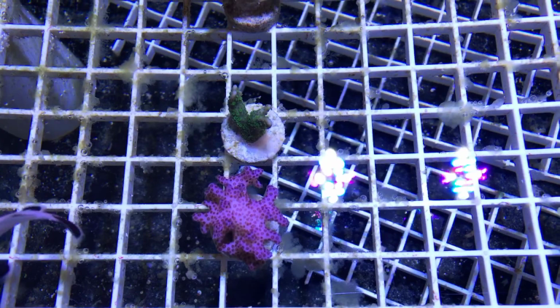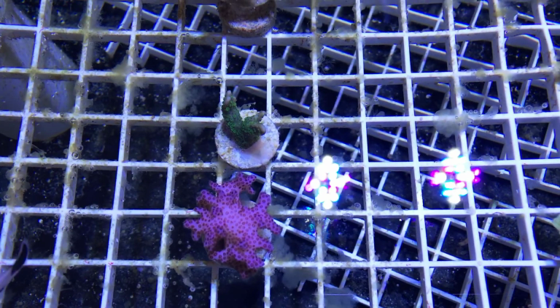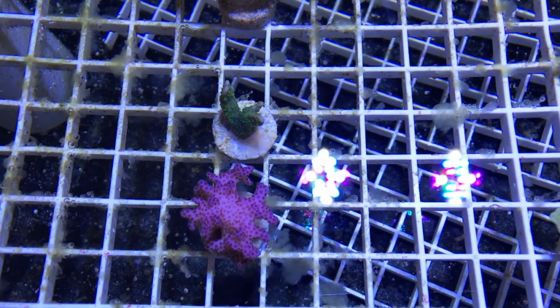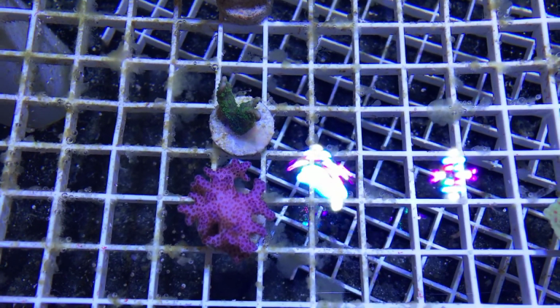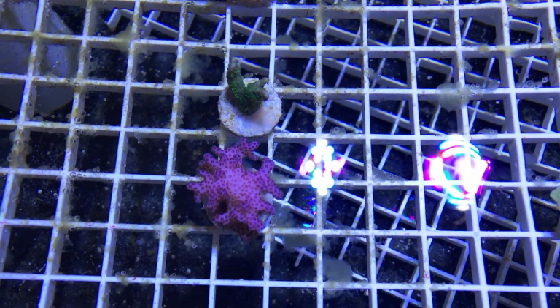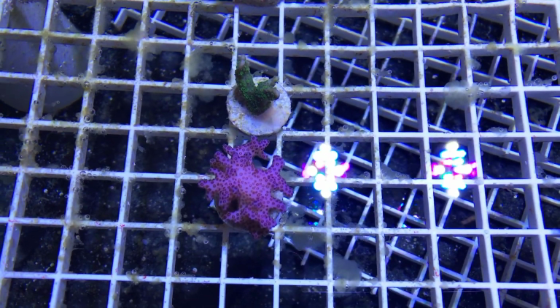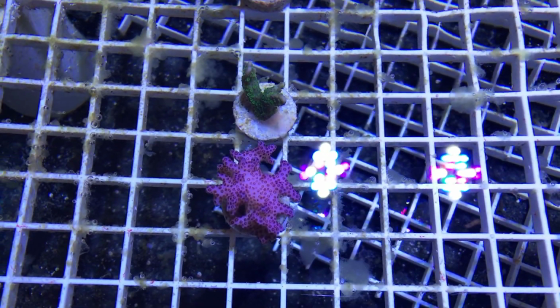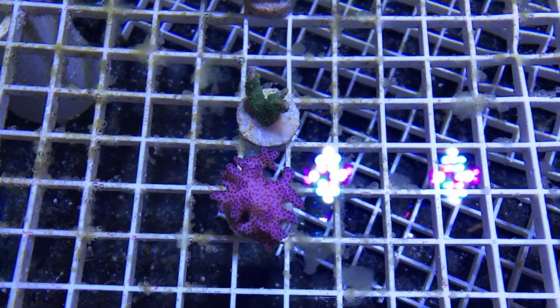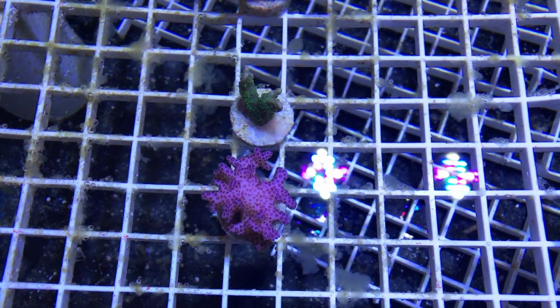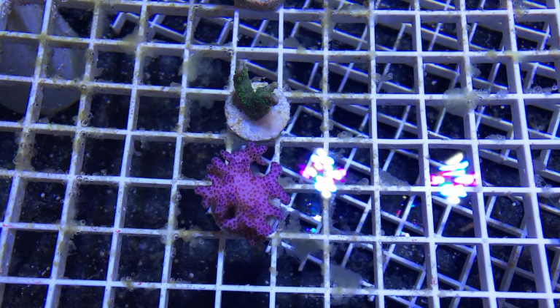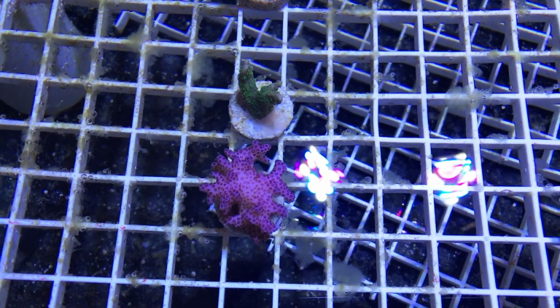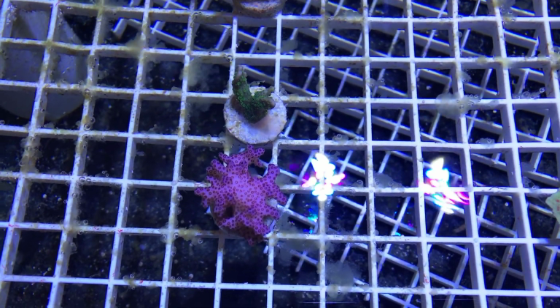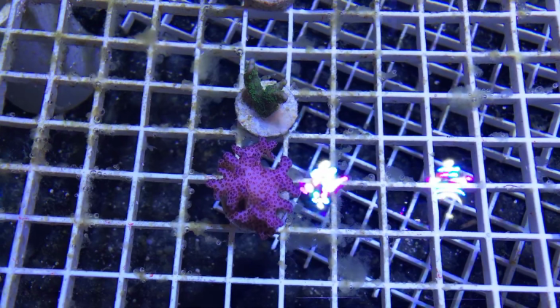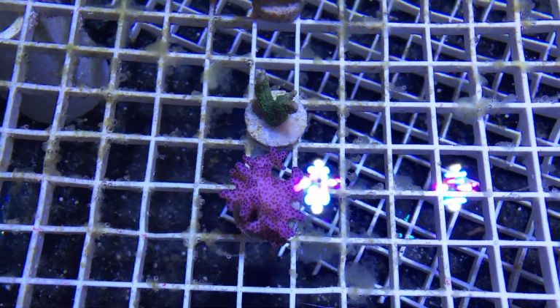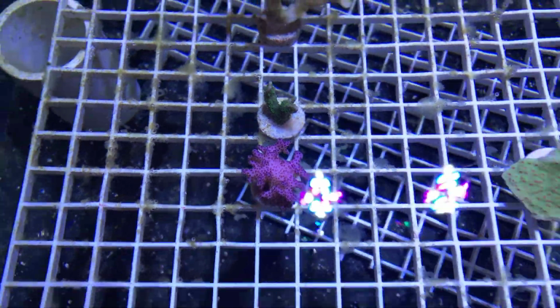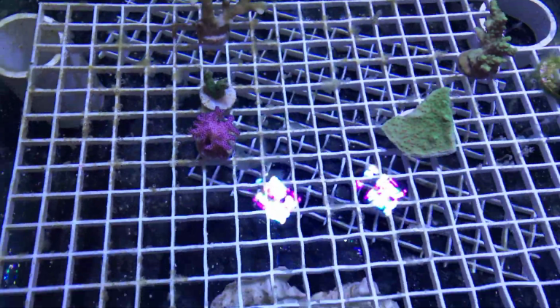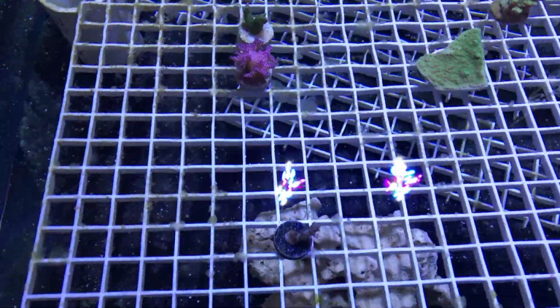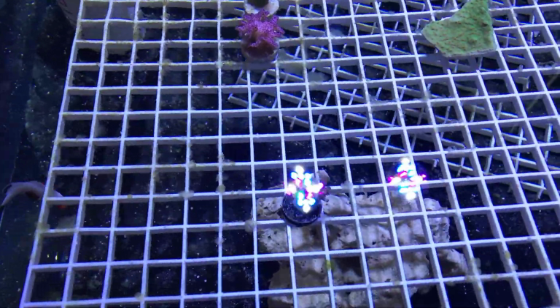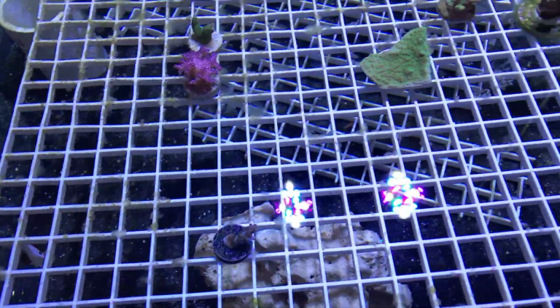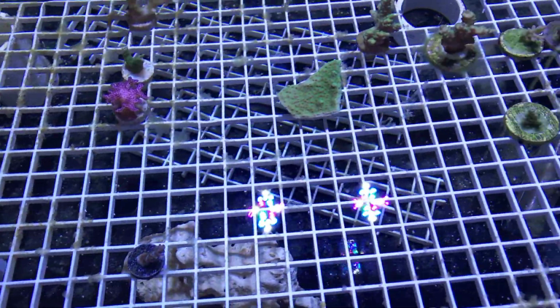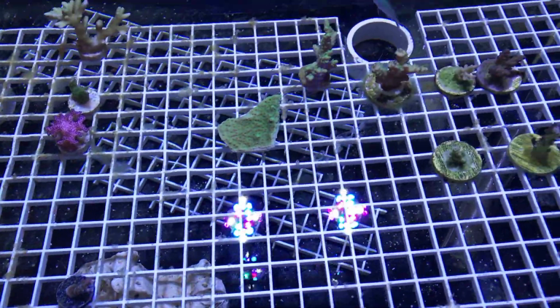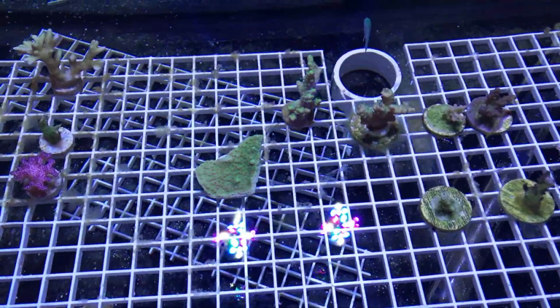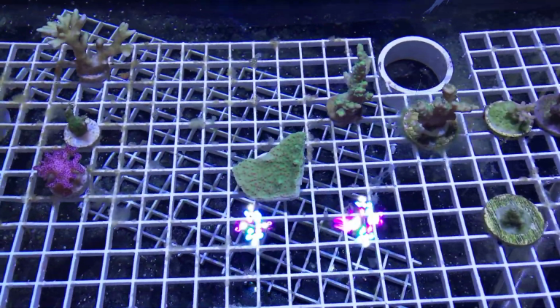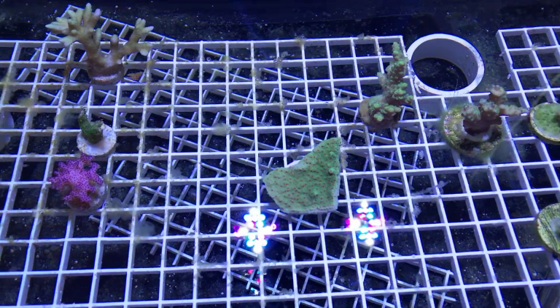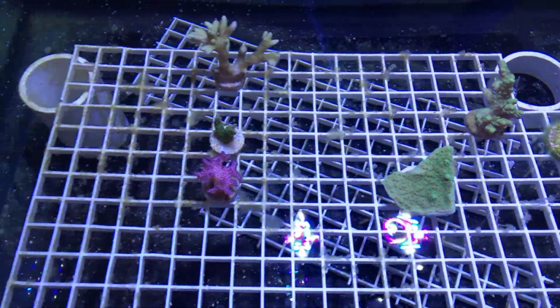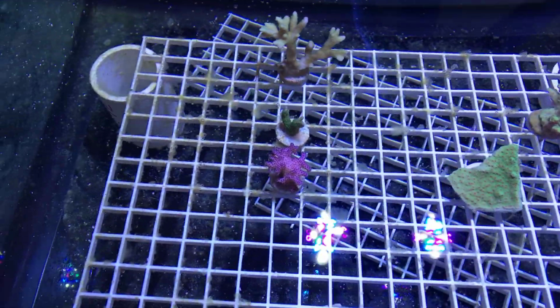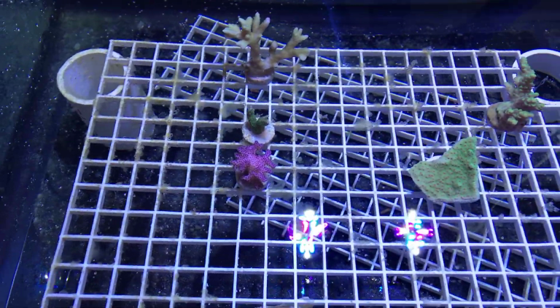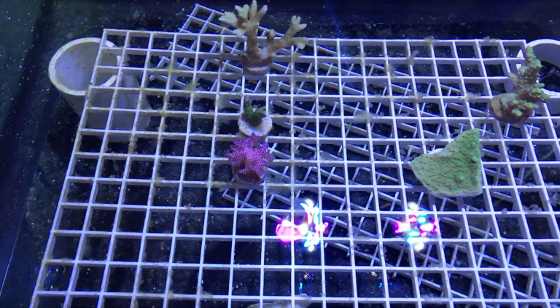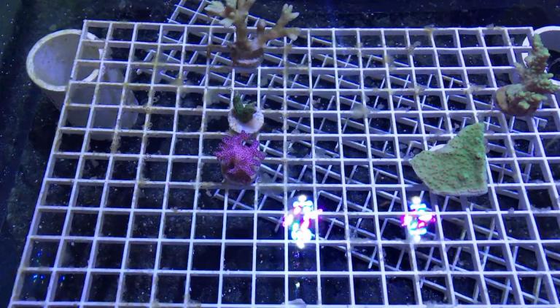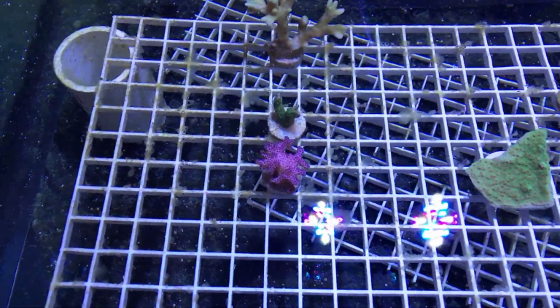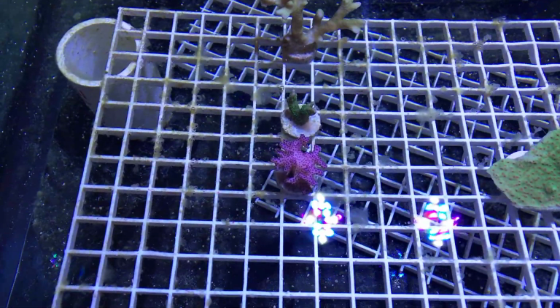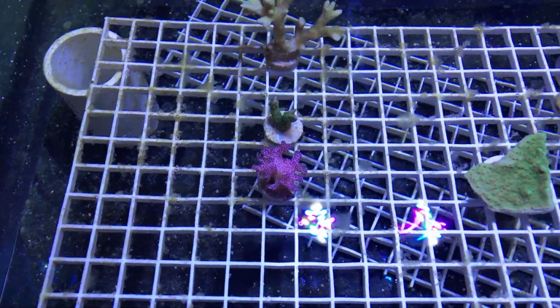The pore here has not been opening up as much as it normally did when I first got it. So I'm not going to be moving anything that's questionable — I may end up losing these corals.